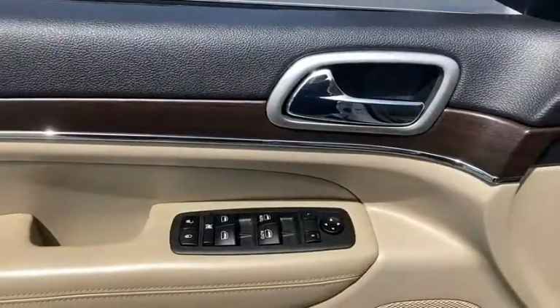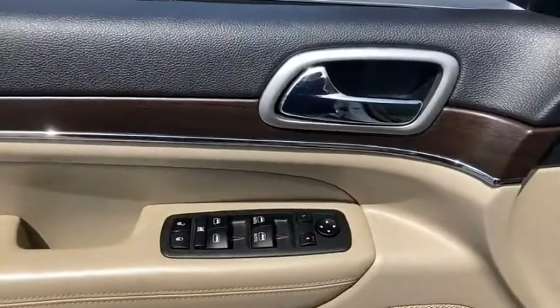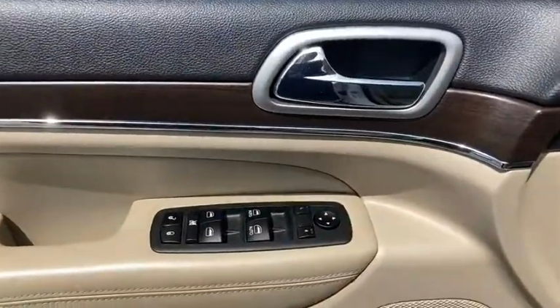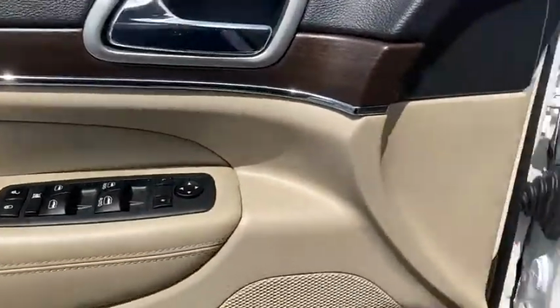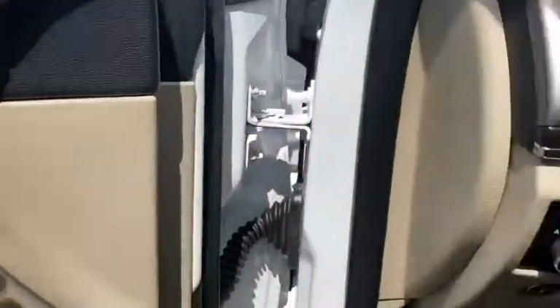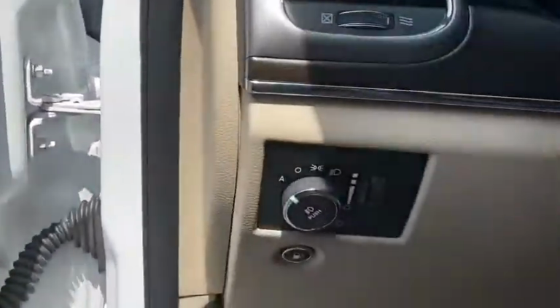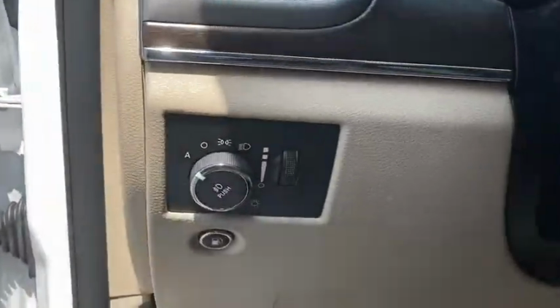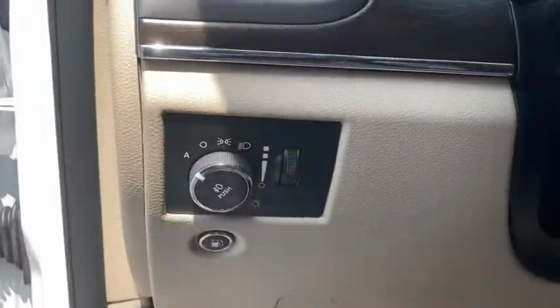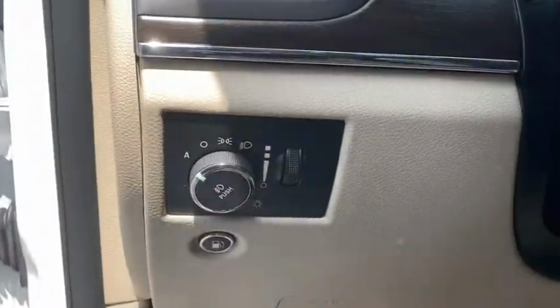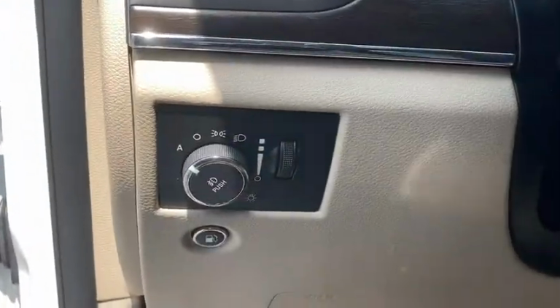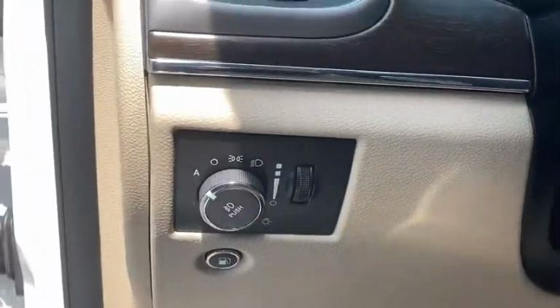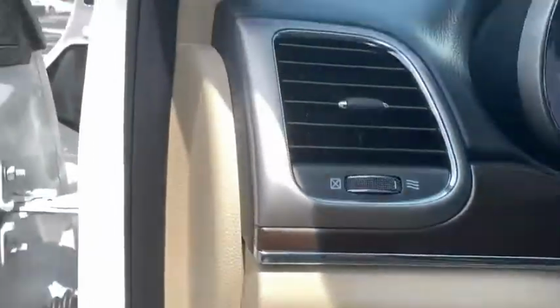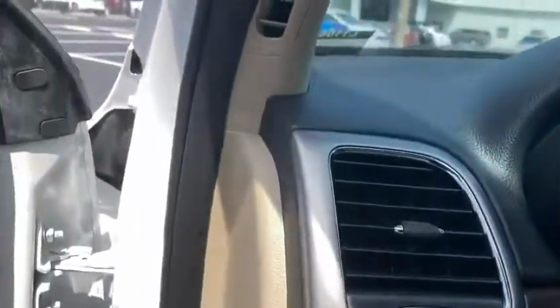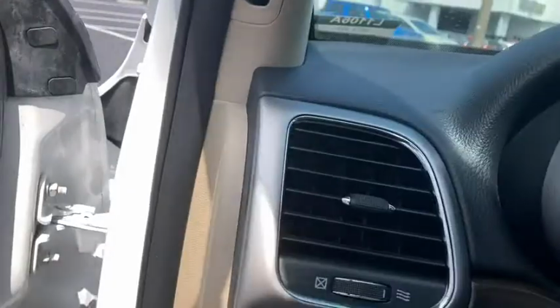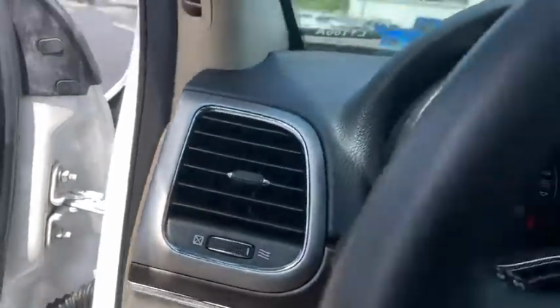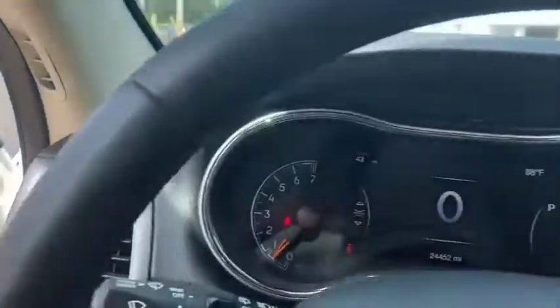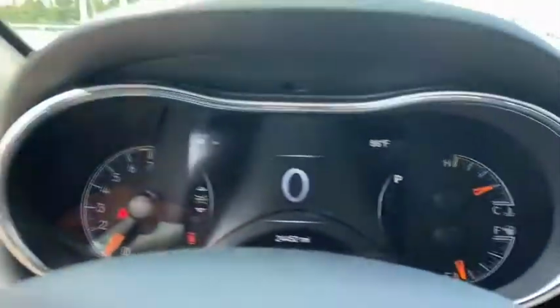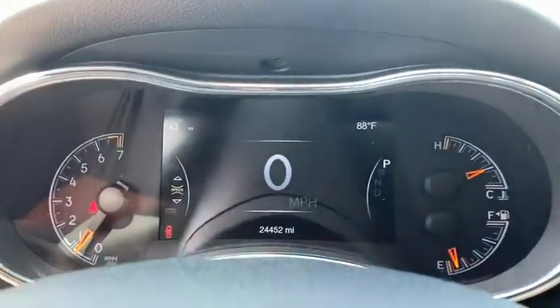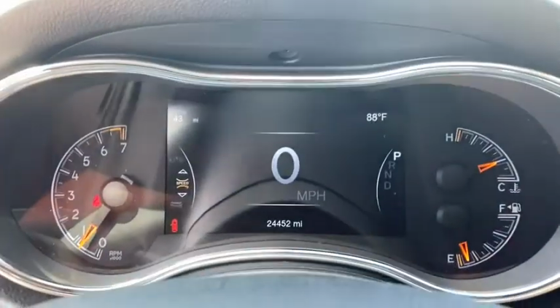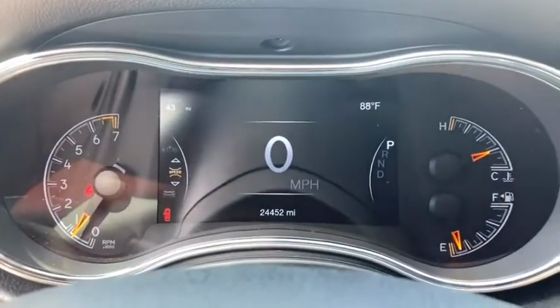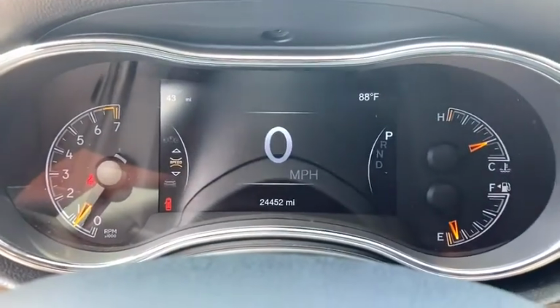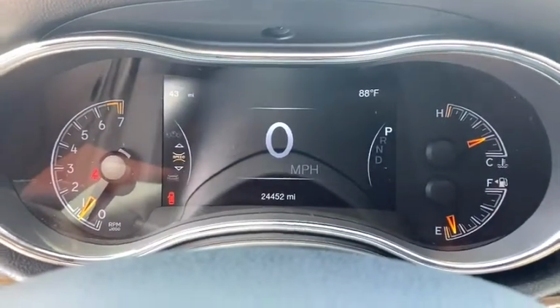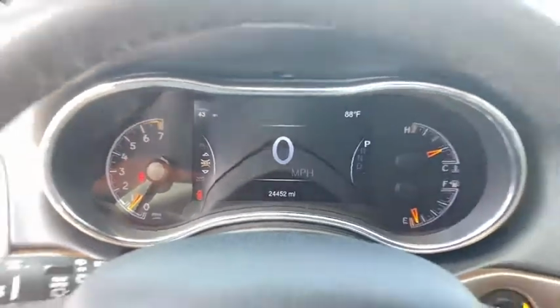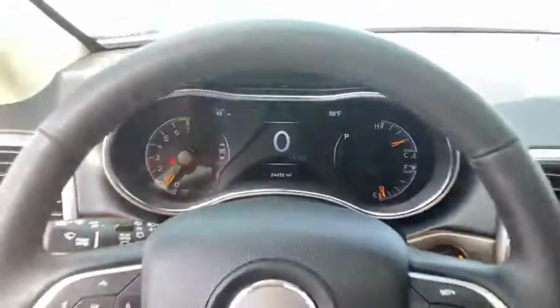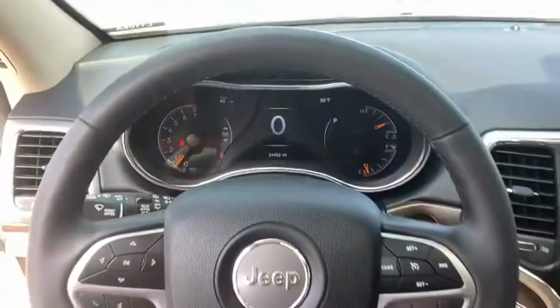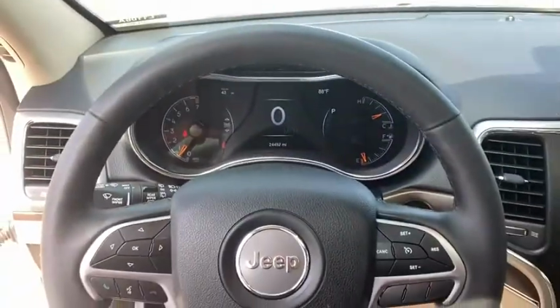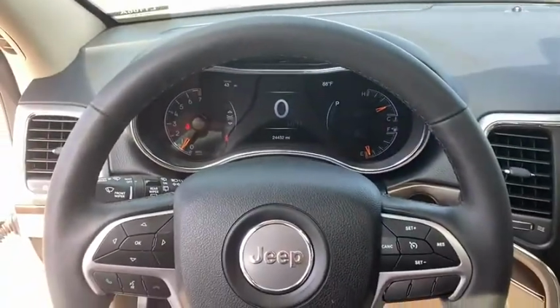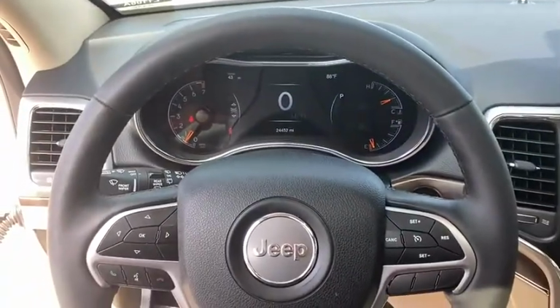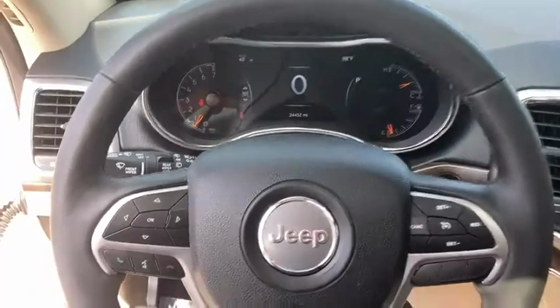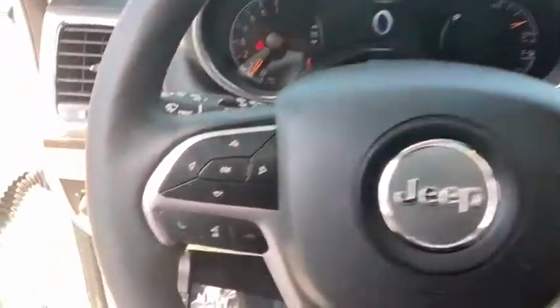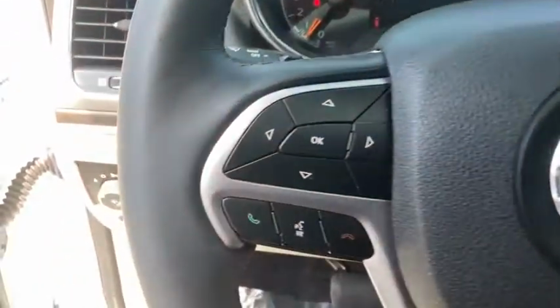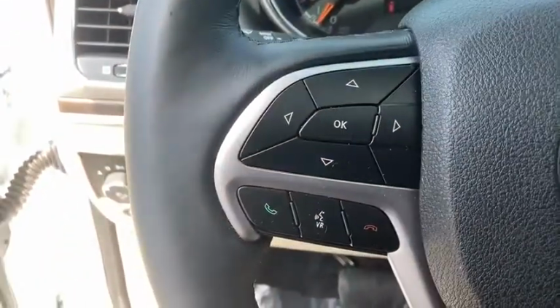traction control, power passenger seat, dual airbags, alloy wheels, power steering, four-wheel disc brakes, universal garage door opener, center armrest, power windows, compass.